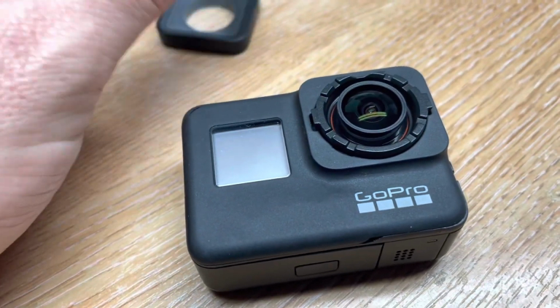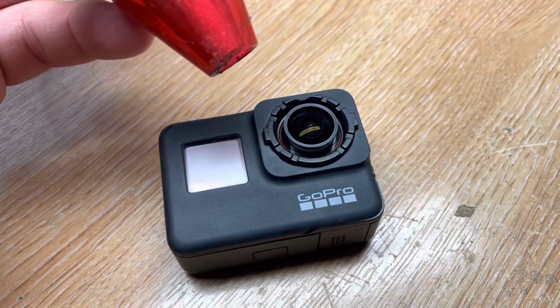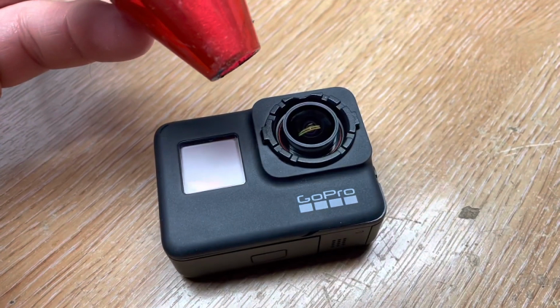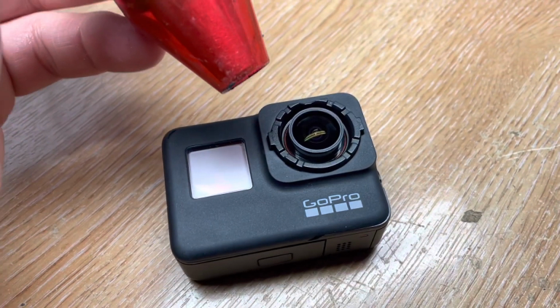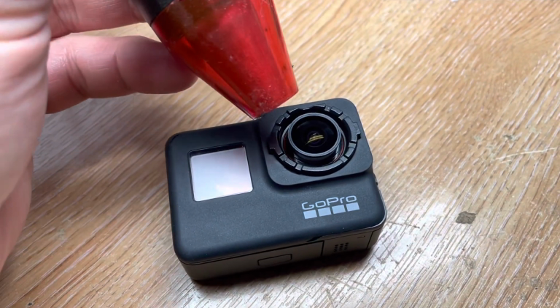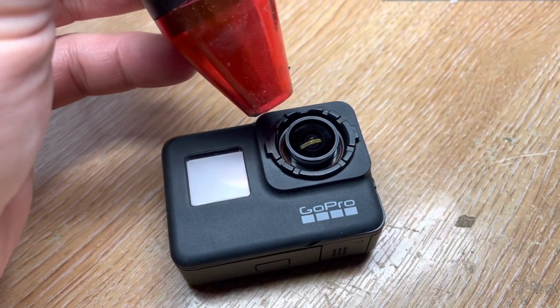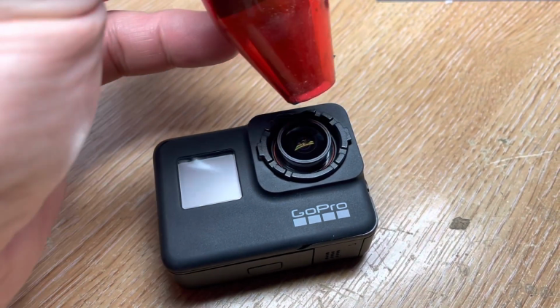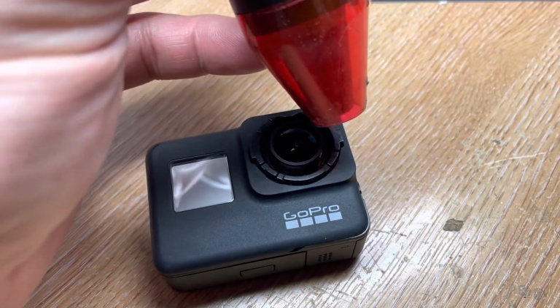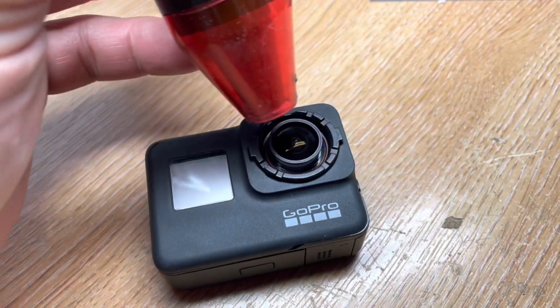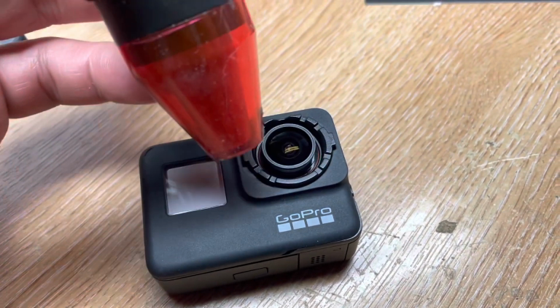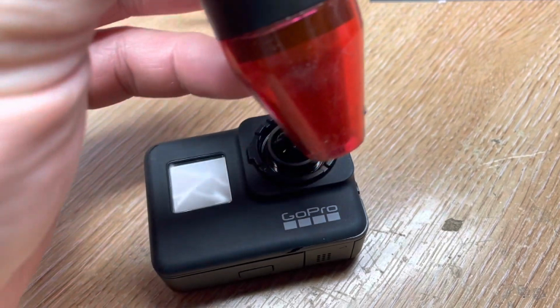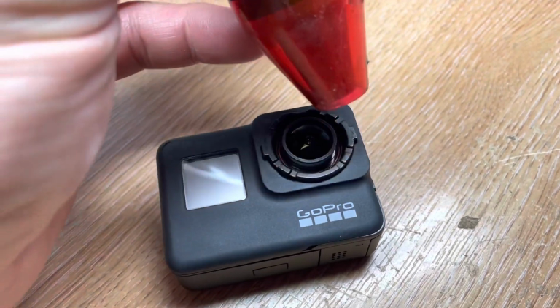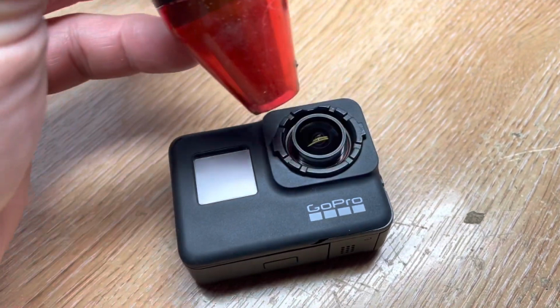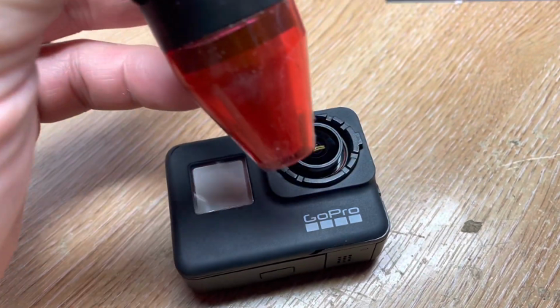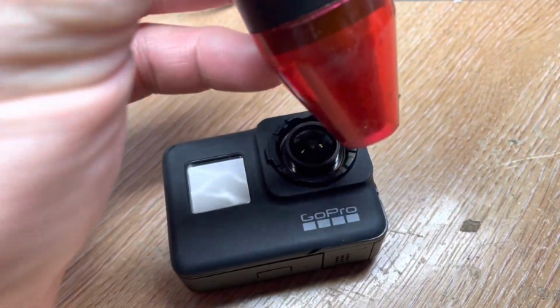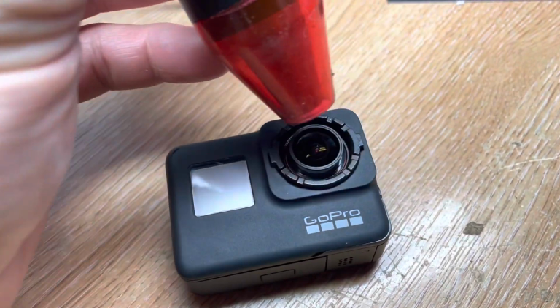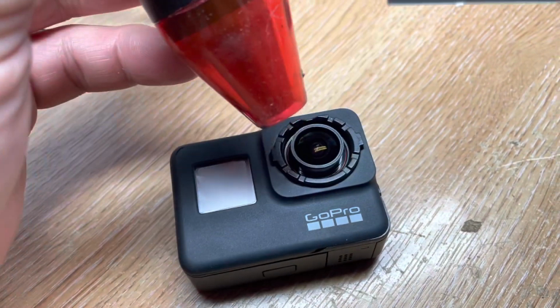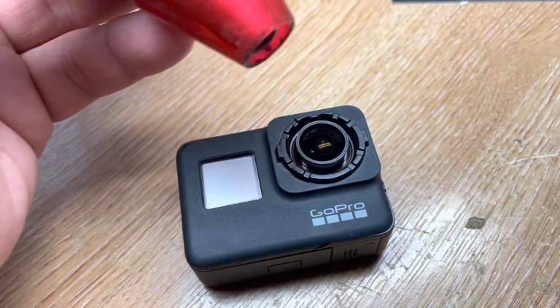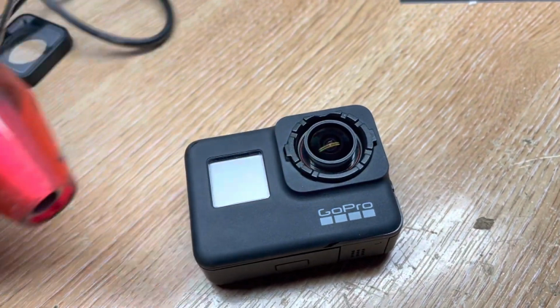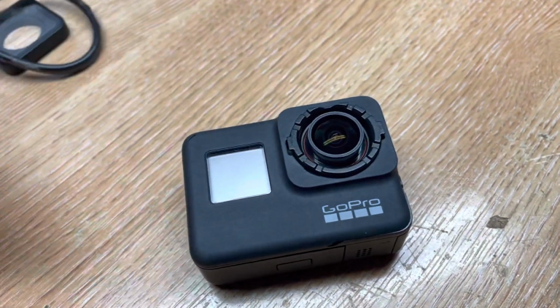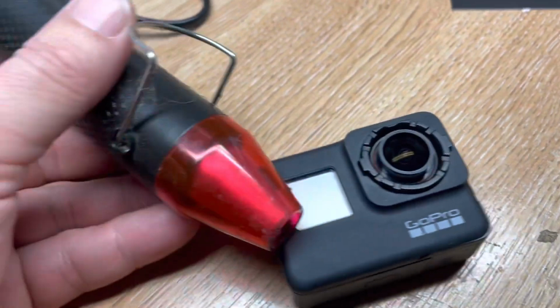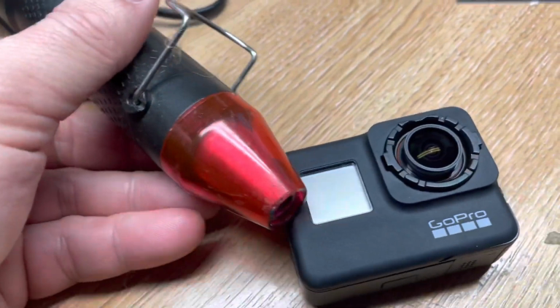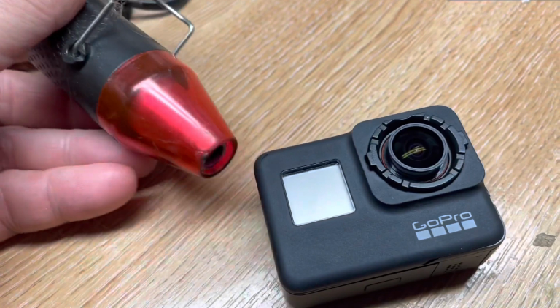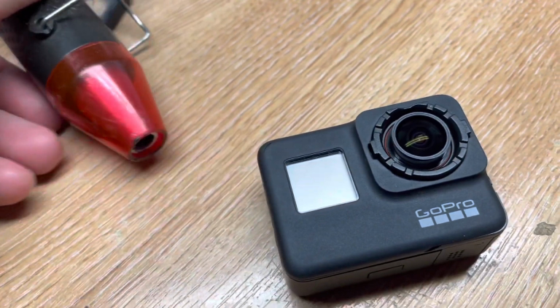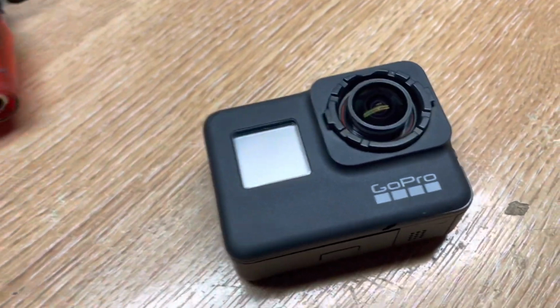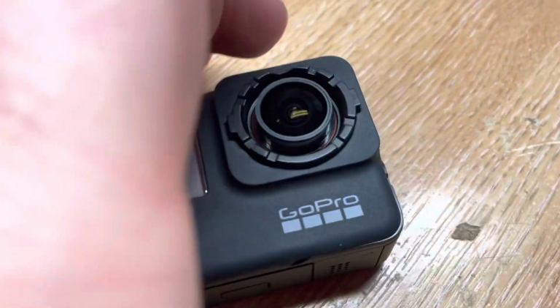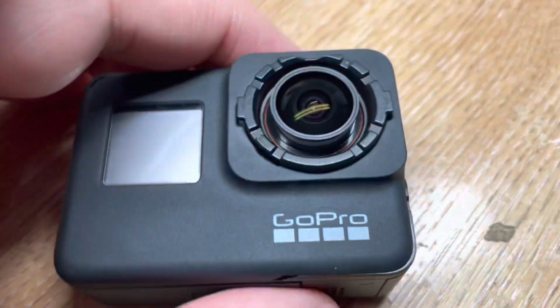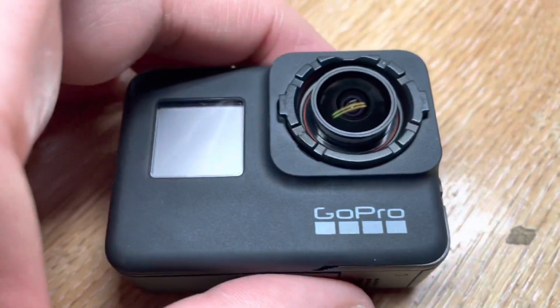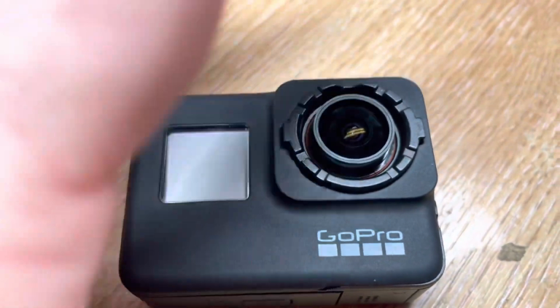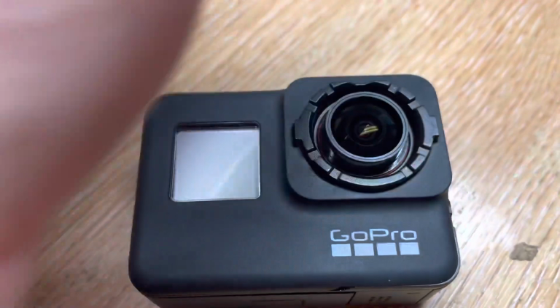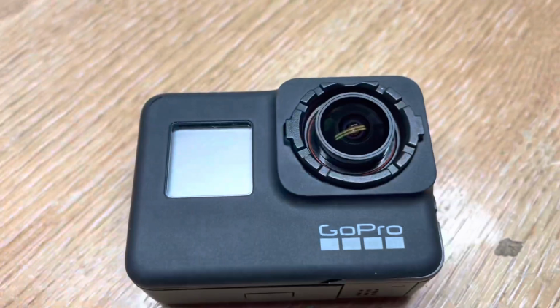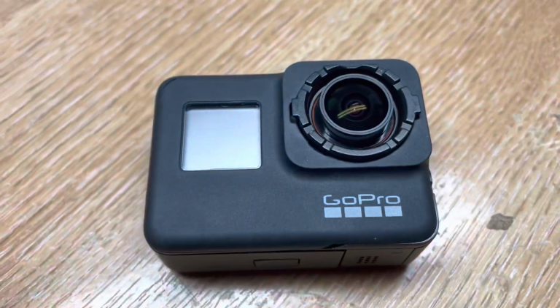Then you'll have to pull this up whilst twisting in an anti-clockwise motion. We then need to remove the current lens. First, apply a small amount of heat just to warm up the lens. You can either do that with a heat gun like this or with a hair dryer, but don't get the camera too hot.